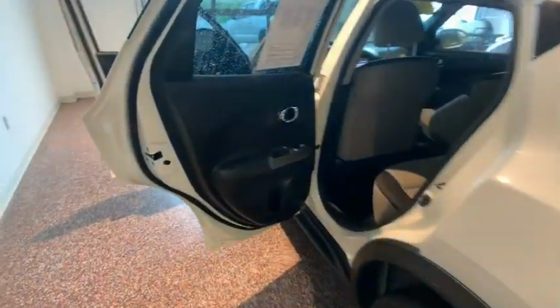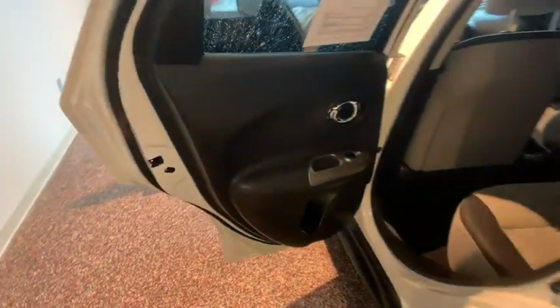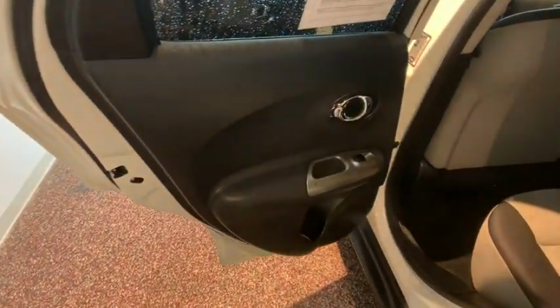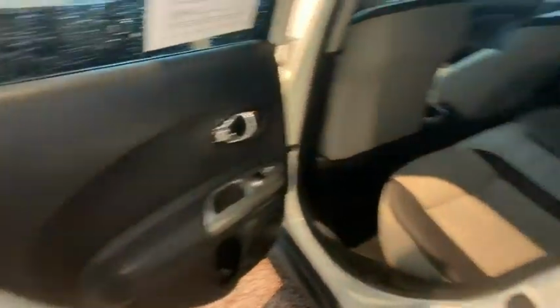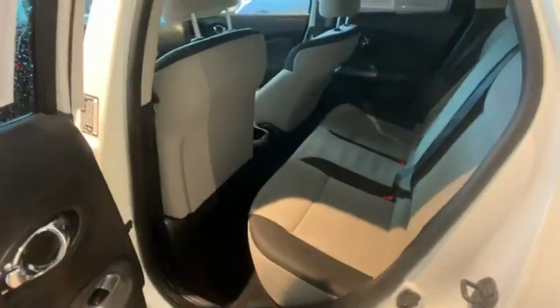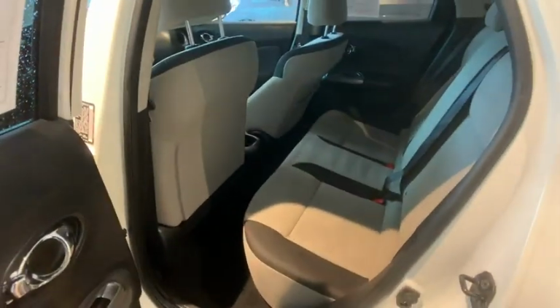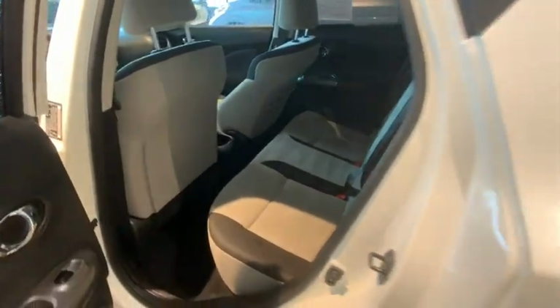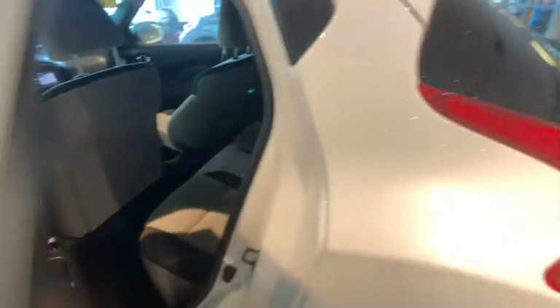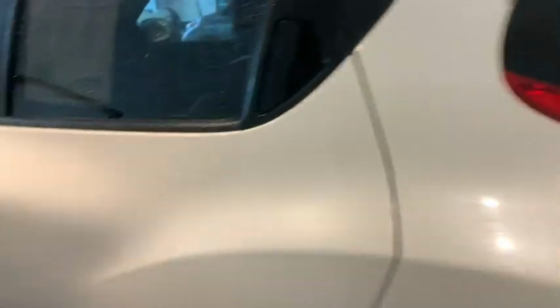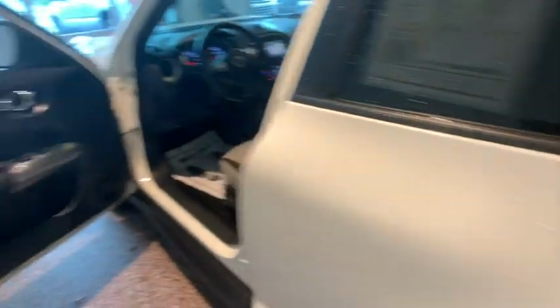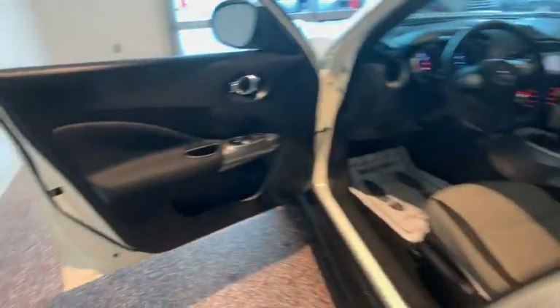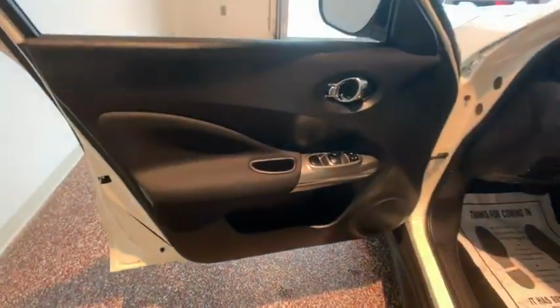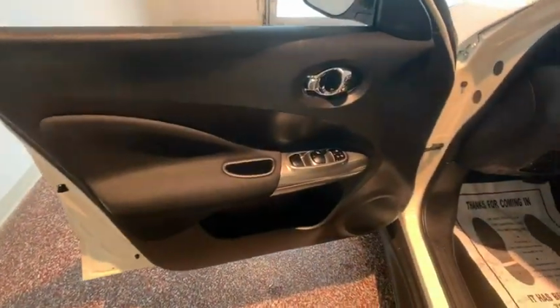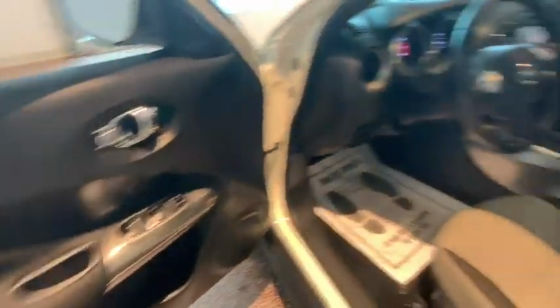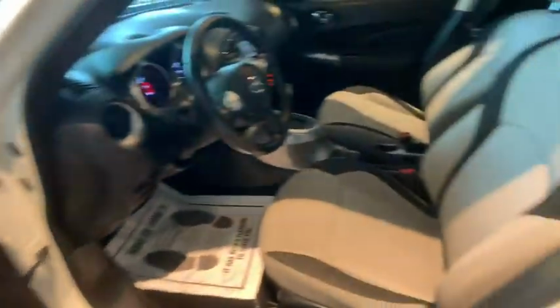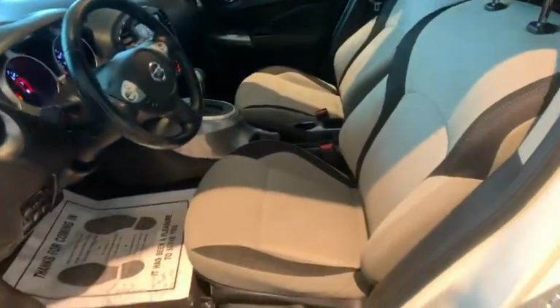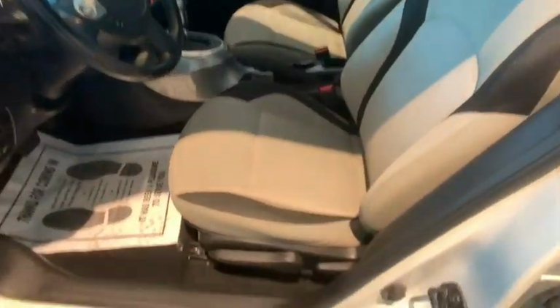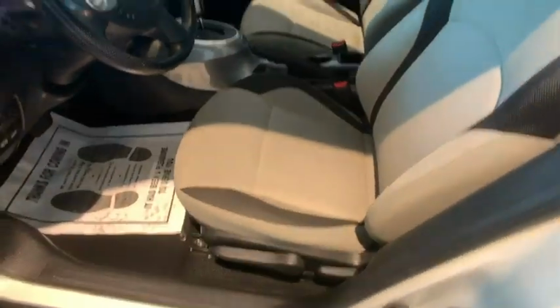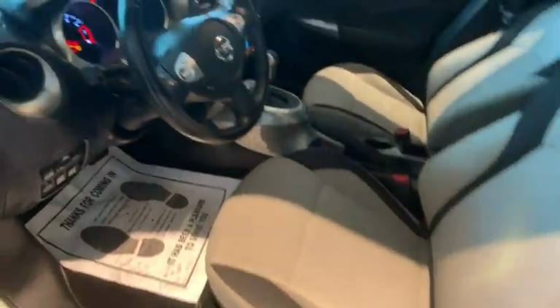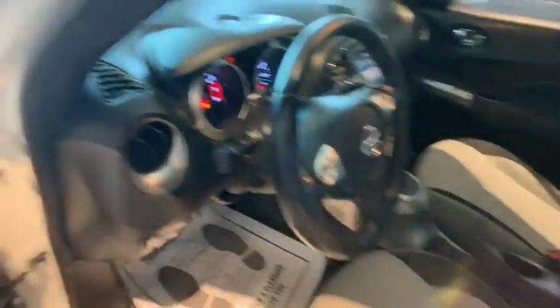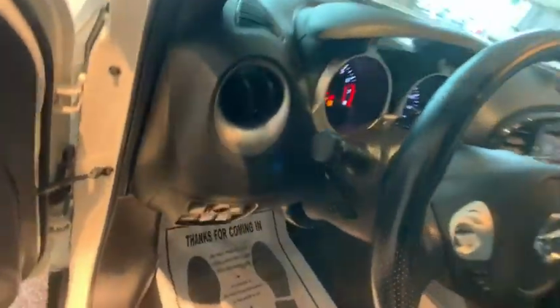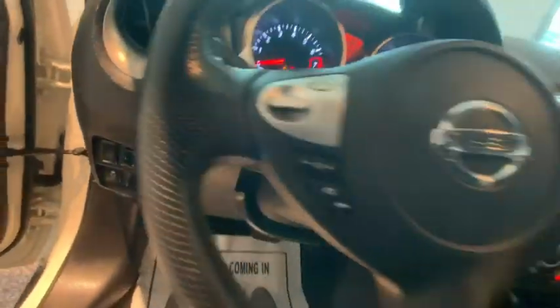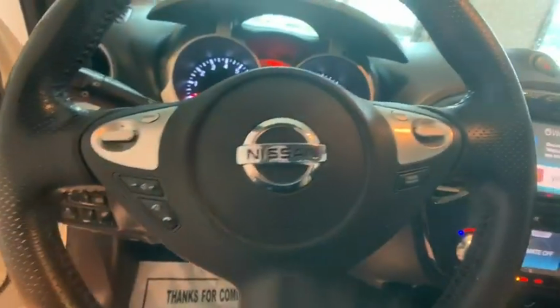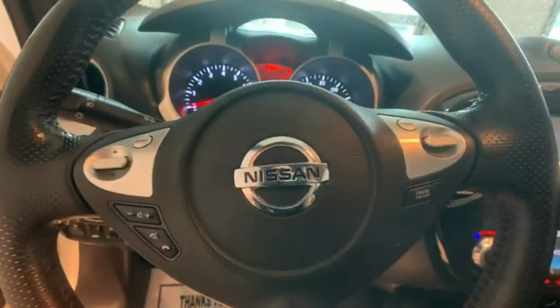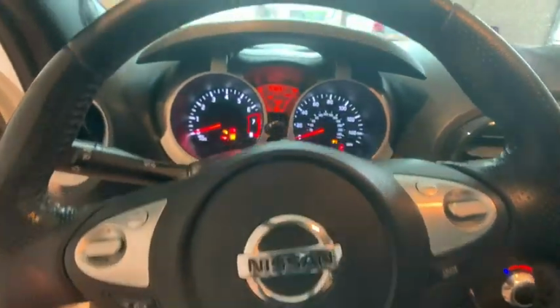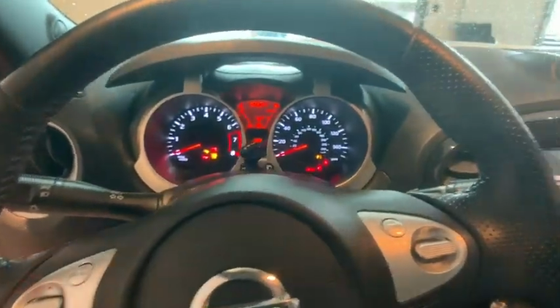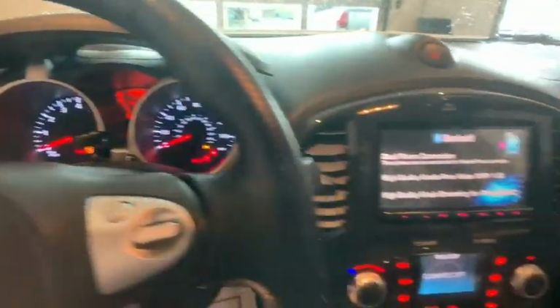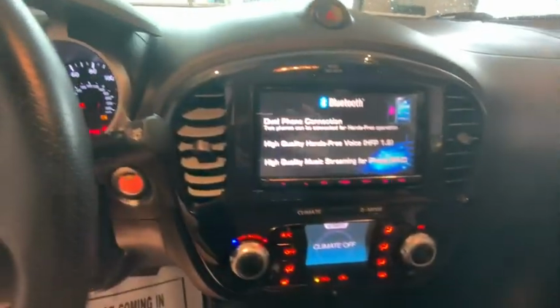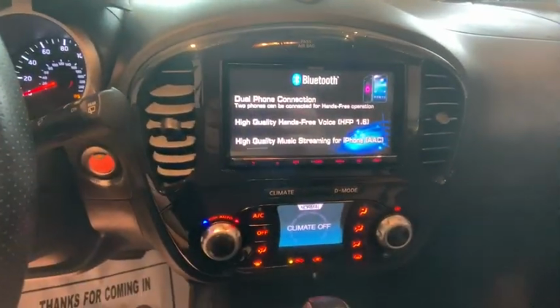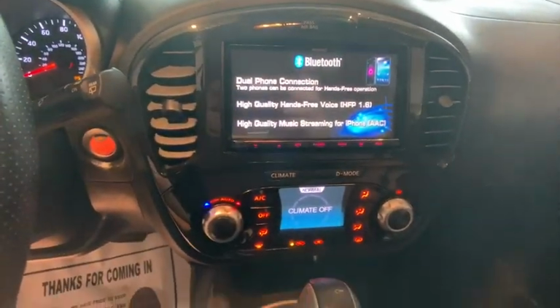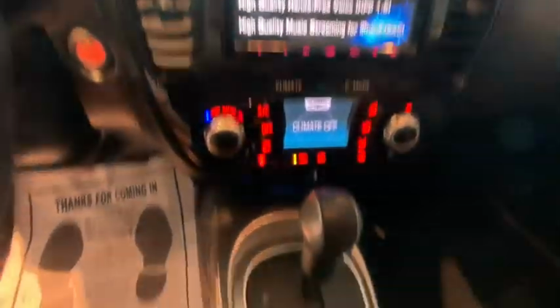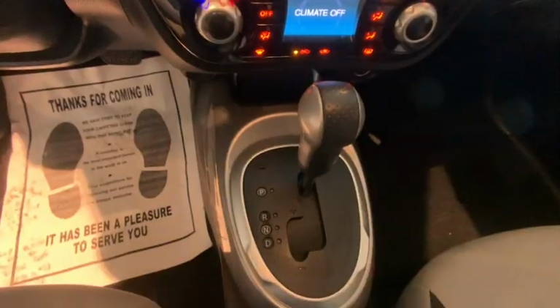Here are some of this vehicle's great options: traction control, keyless entry, dual airbags, Bluetooth, leather wrapped steering wheel, power steering, four-wheel disc brakes, cruise control, AM FM stereo with CD player, hands-free communication.